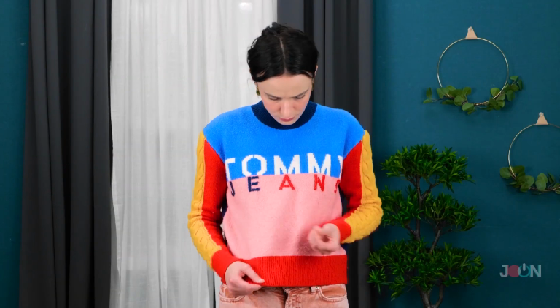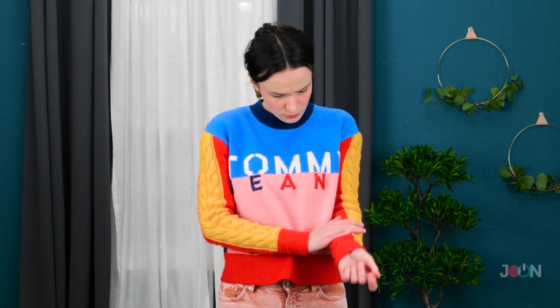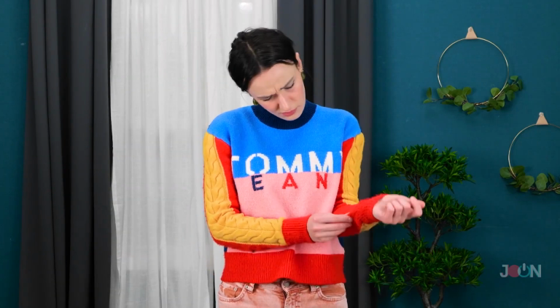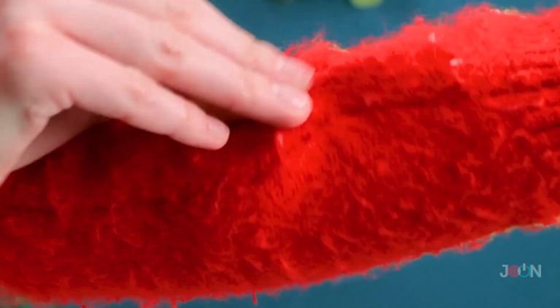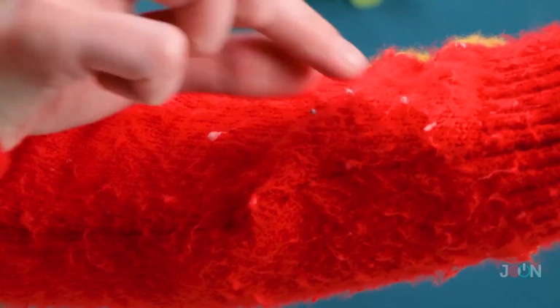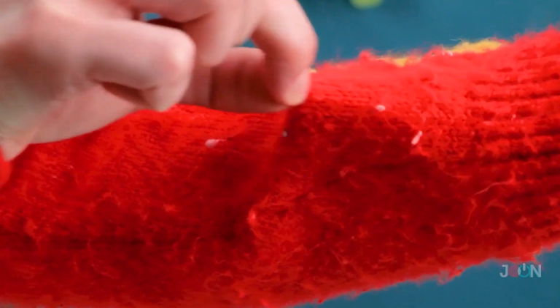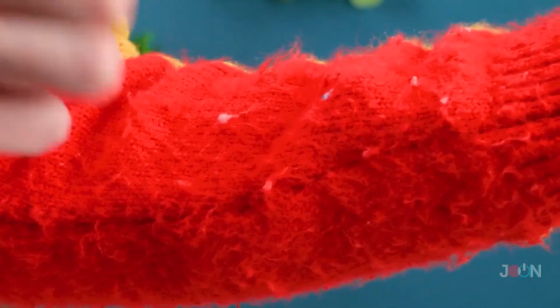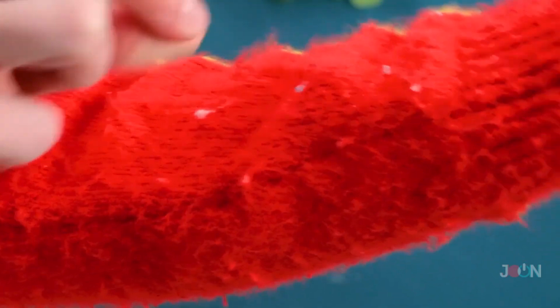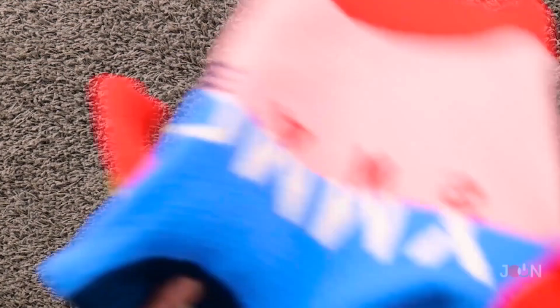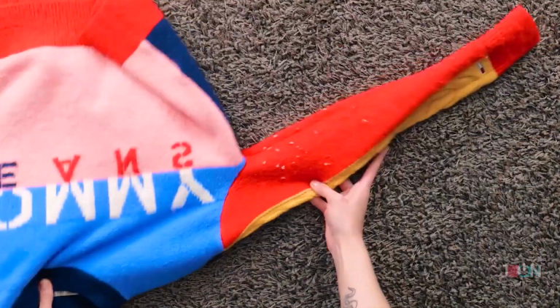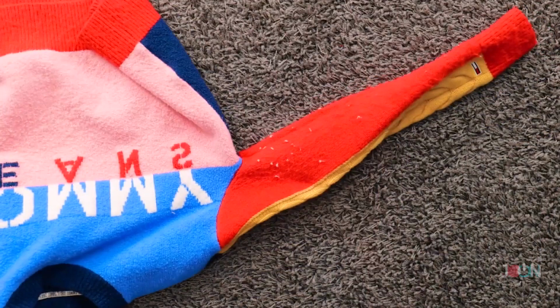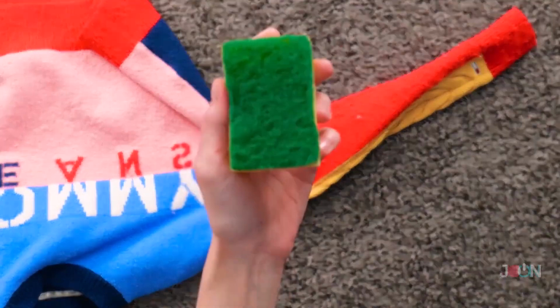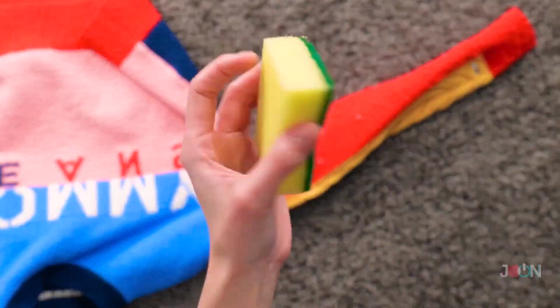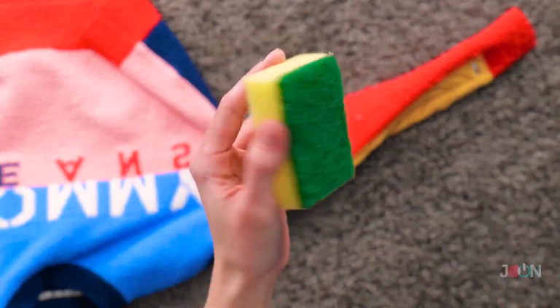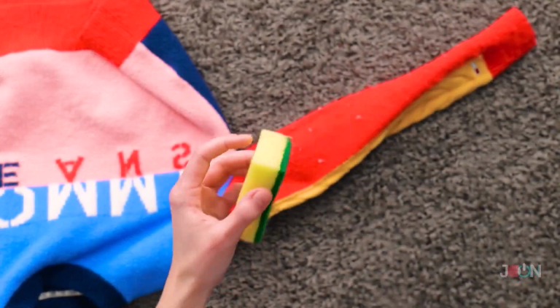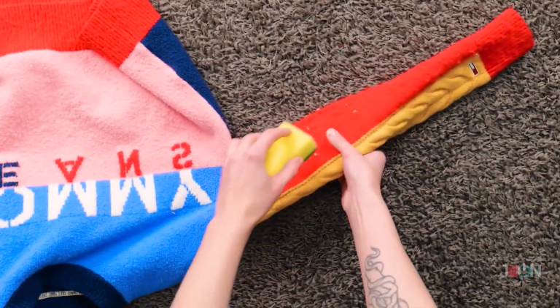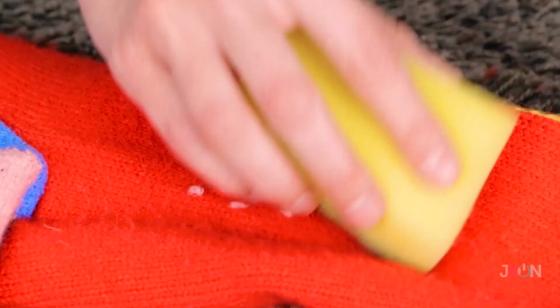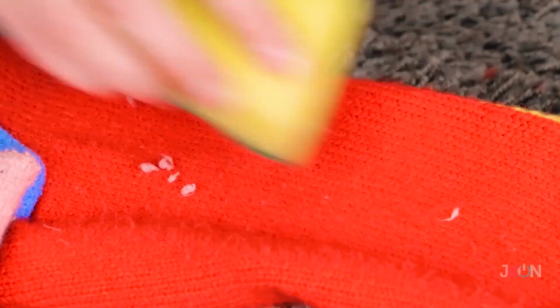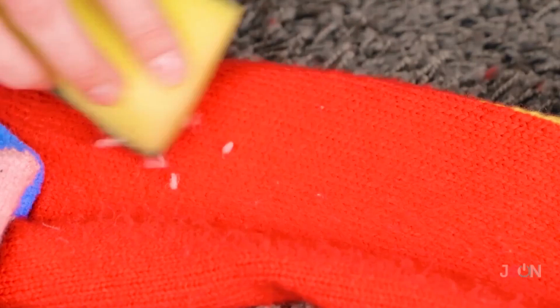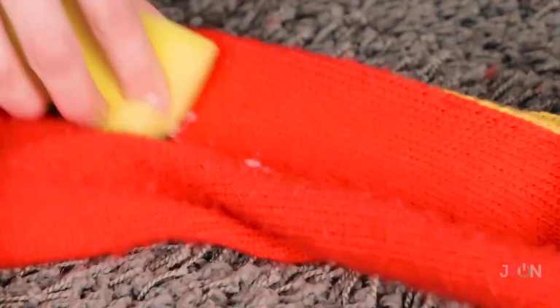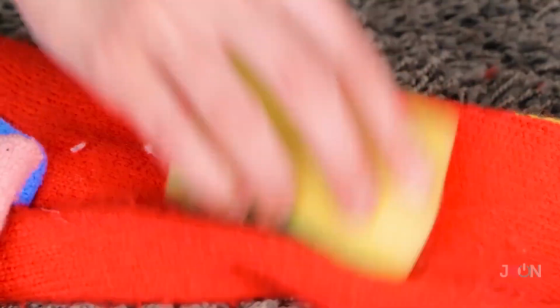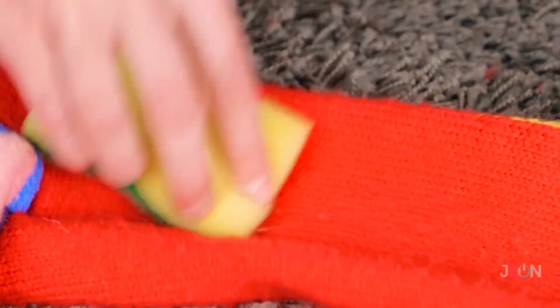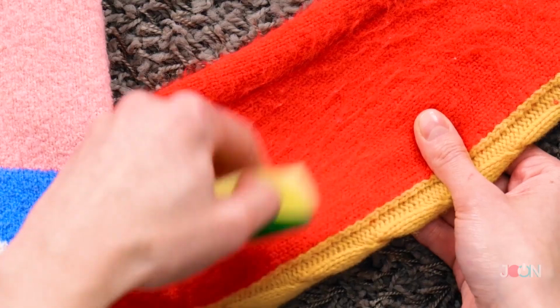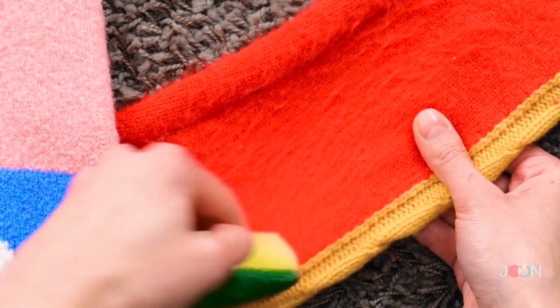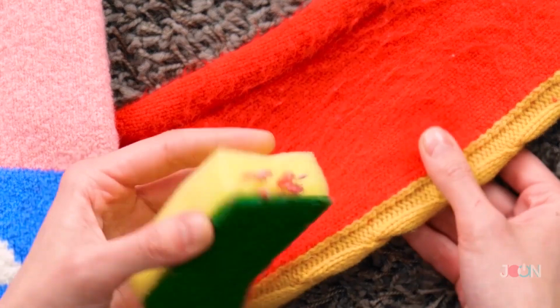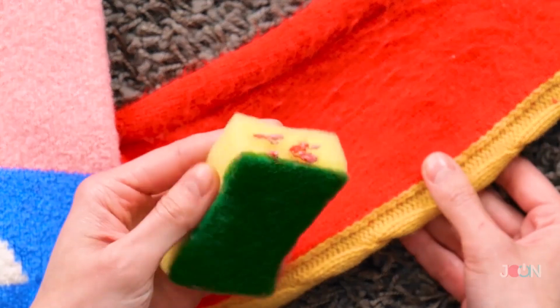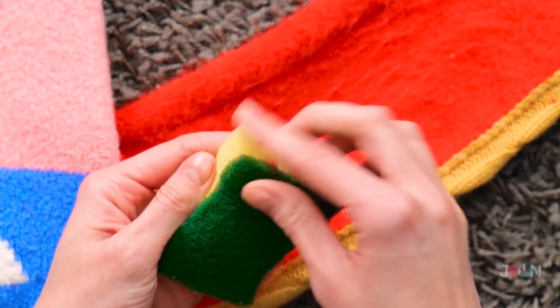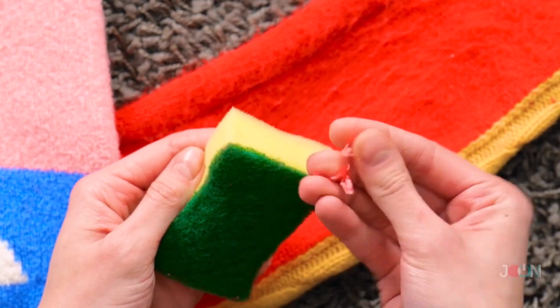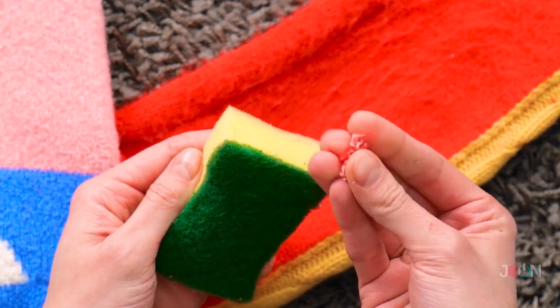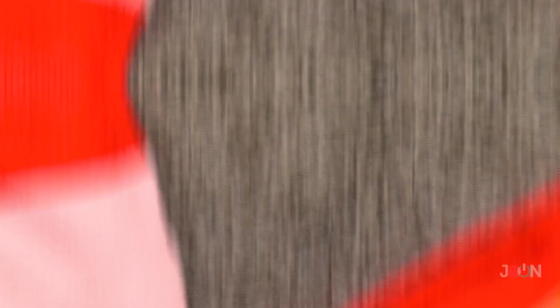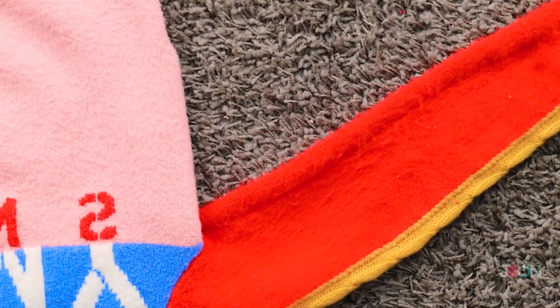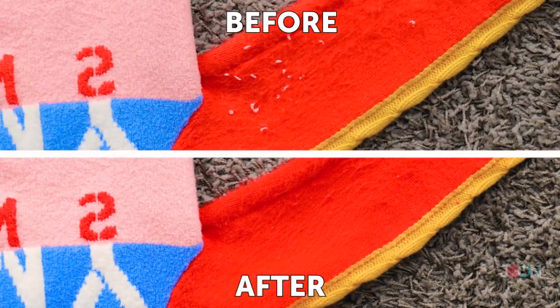Nice sweater, but it is a little bobbly. To make your sweaters look like new, use a scouring sponge — just run the rough side over your sweater and the bobbles will lift off. What a difference!